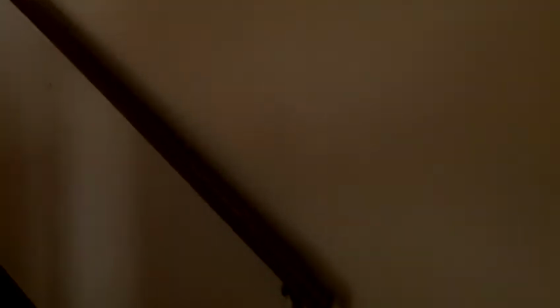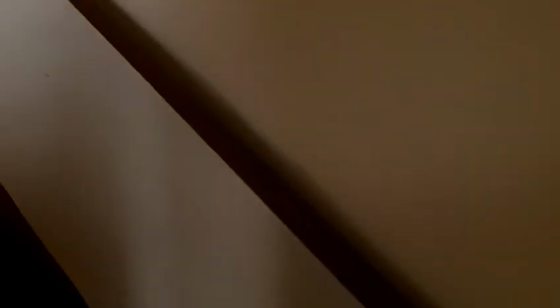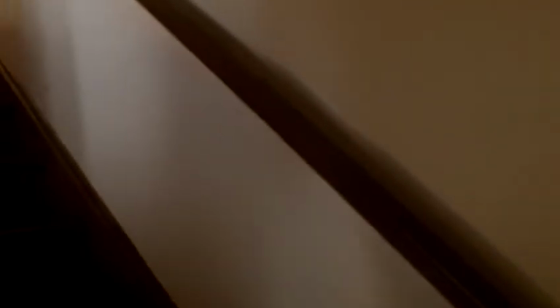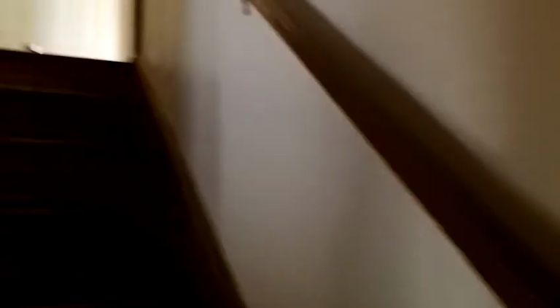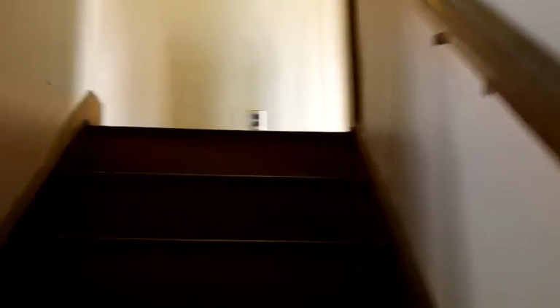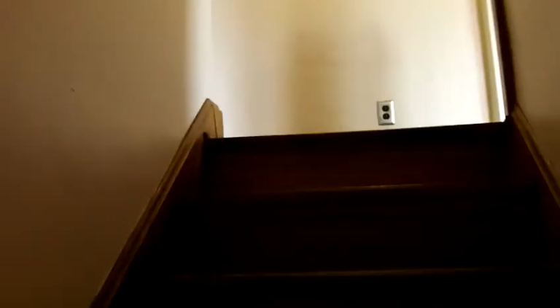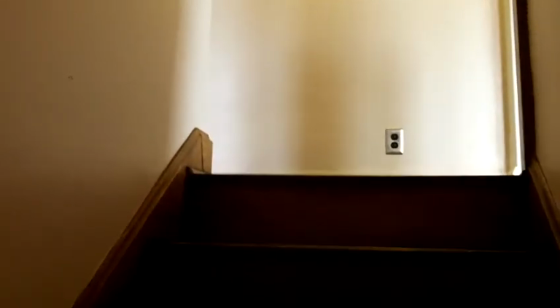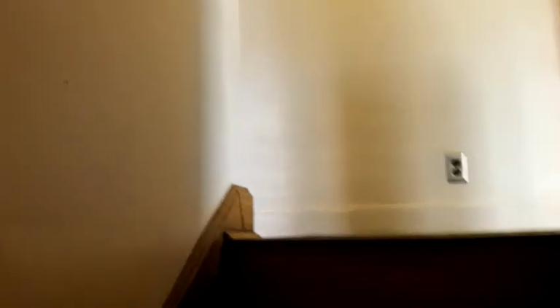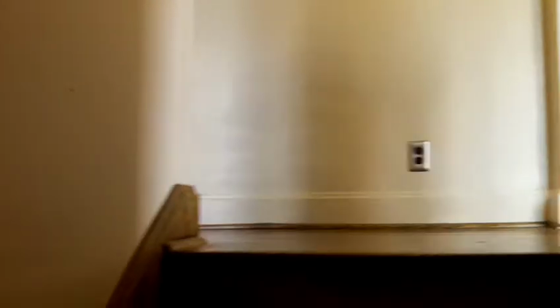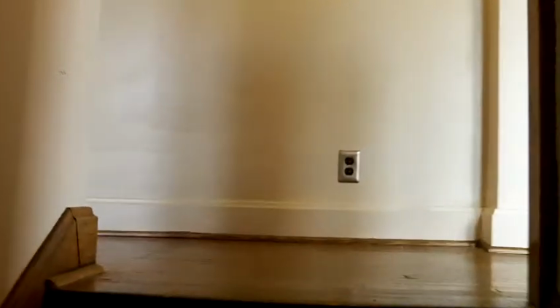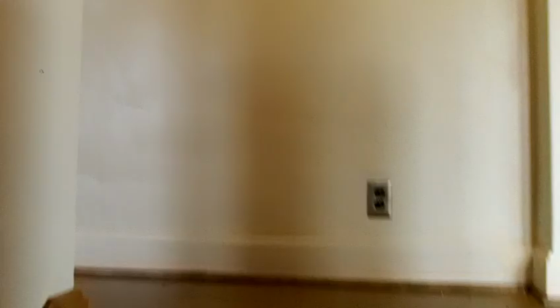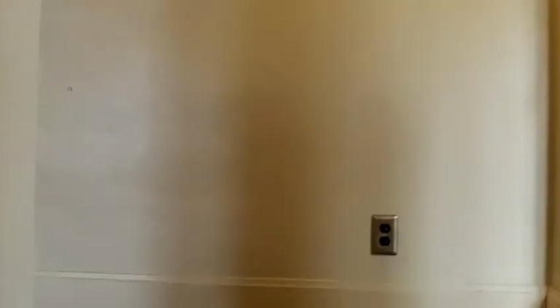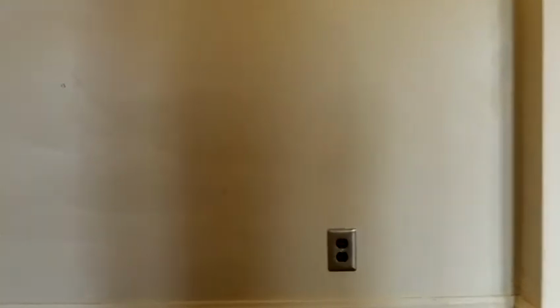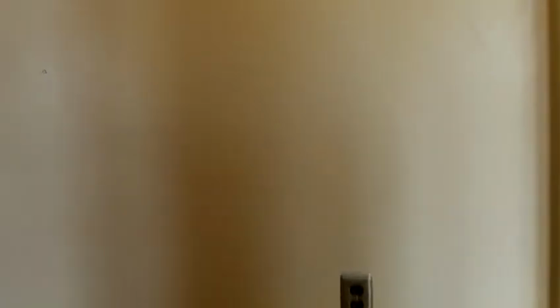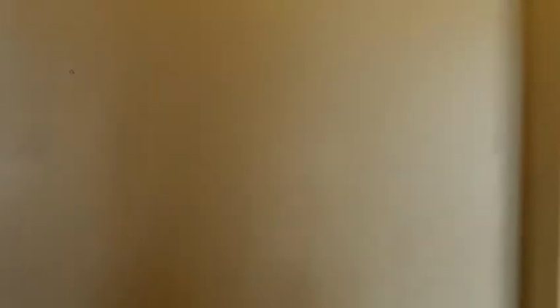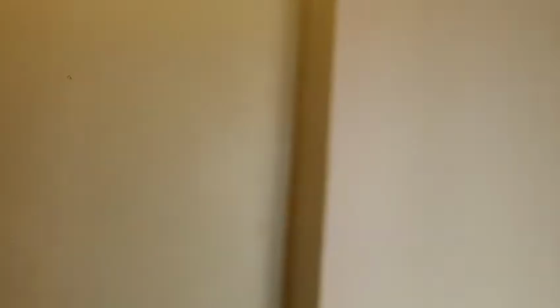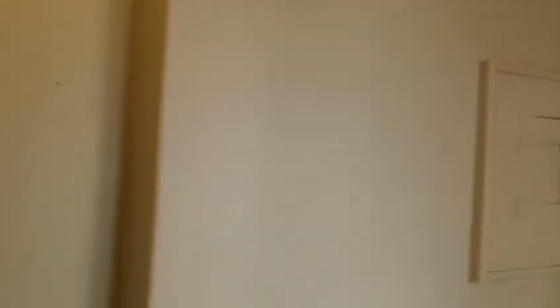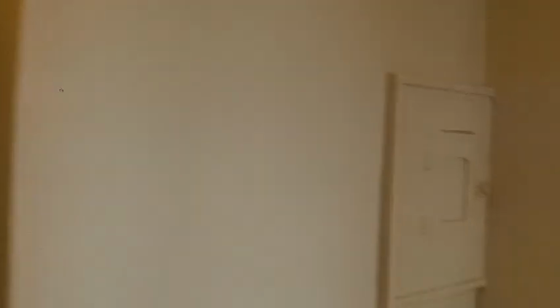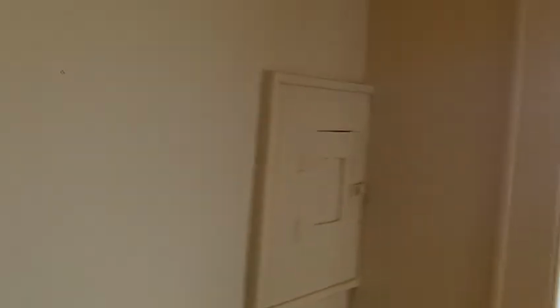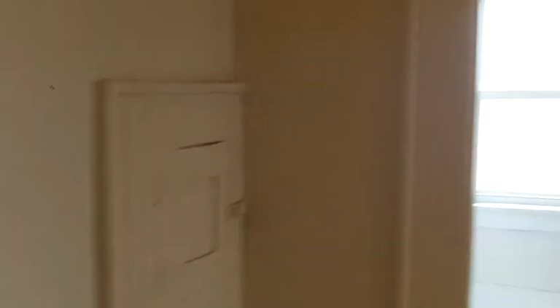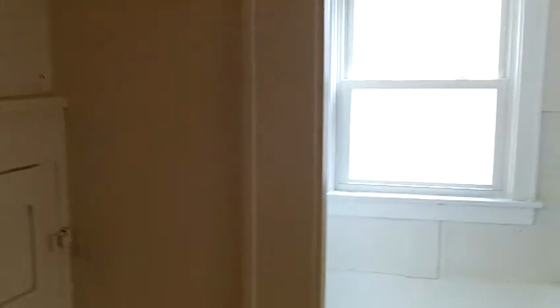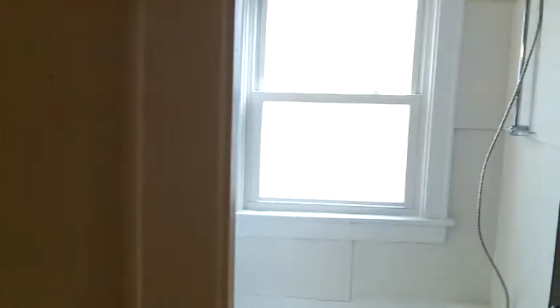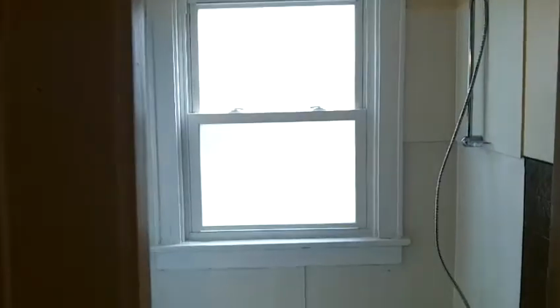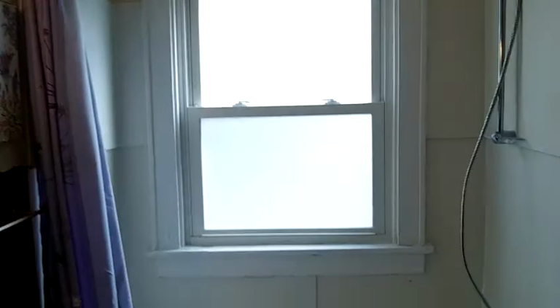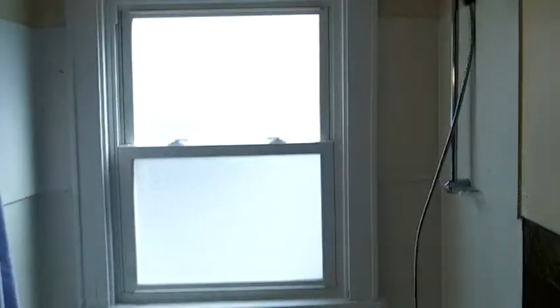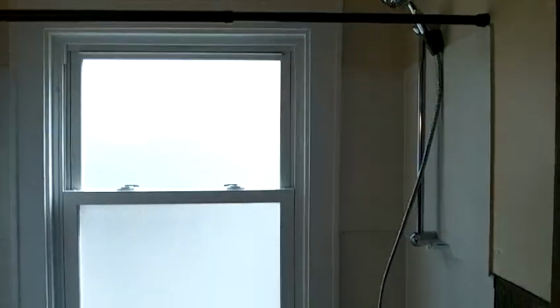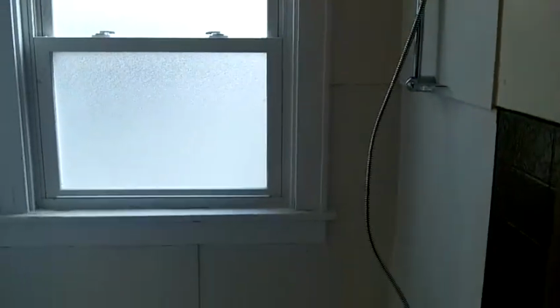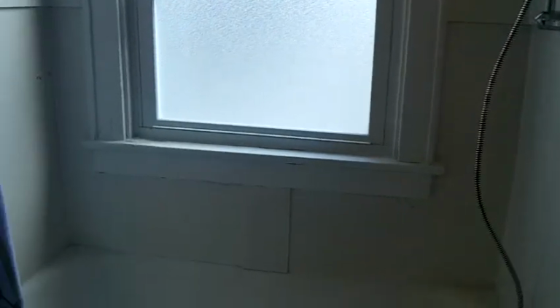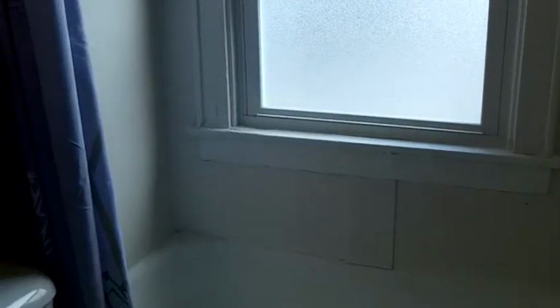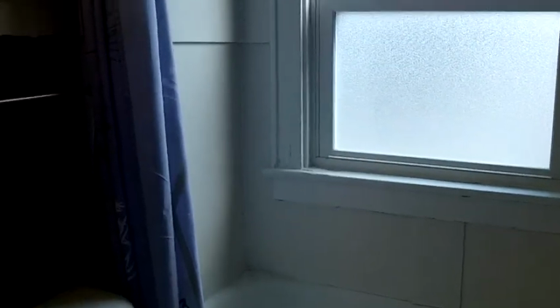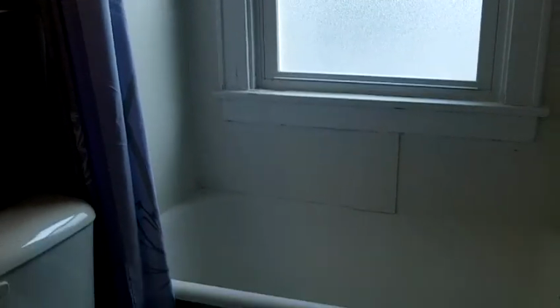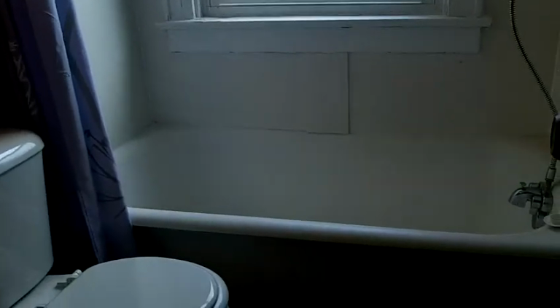The bathroom is up here at the top of the stairs. There's a shower and a full bathtub here in the bathroom.